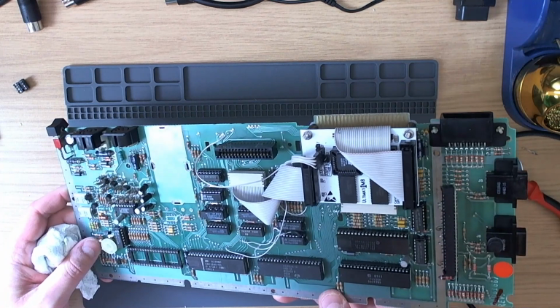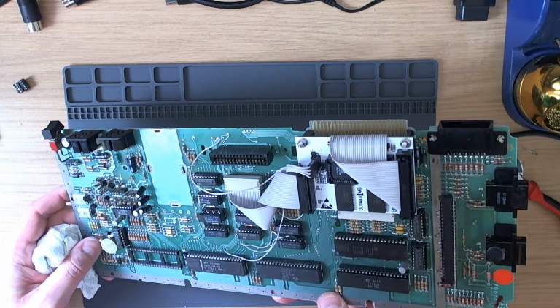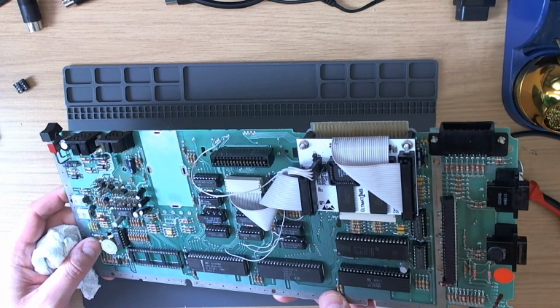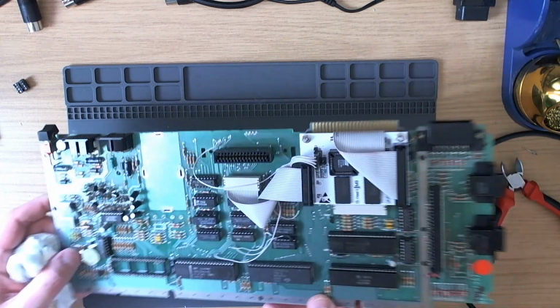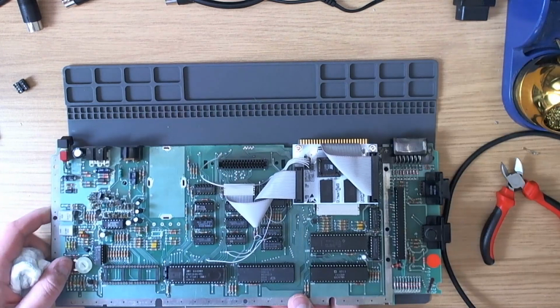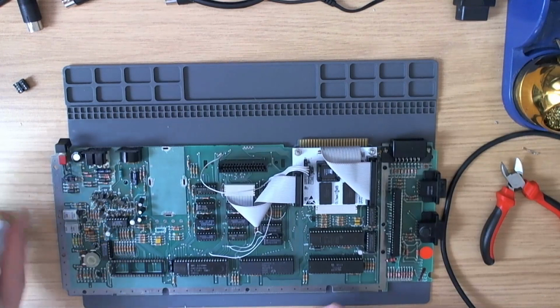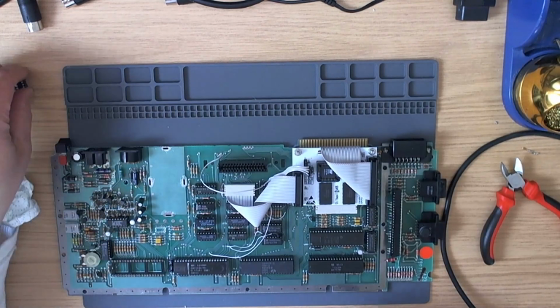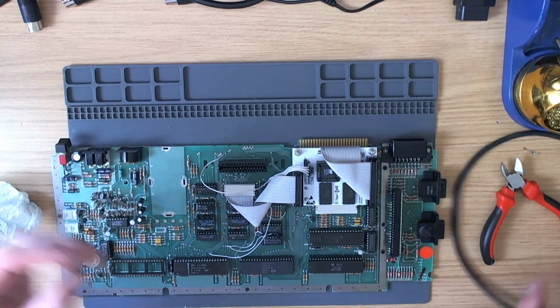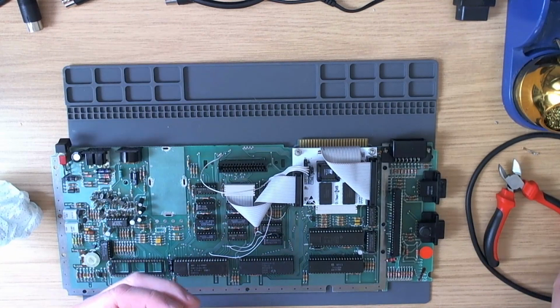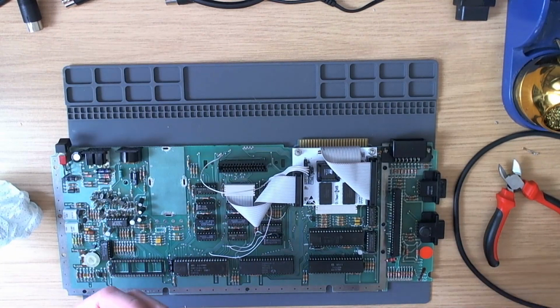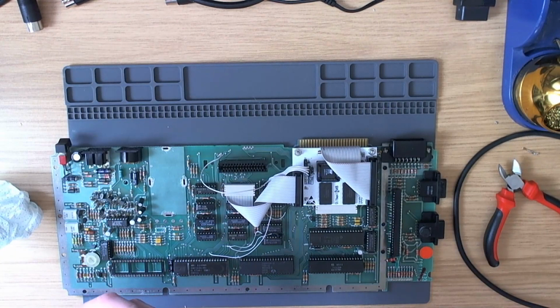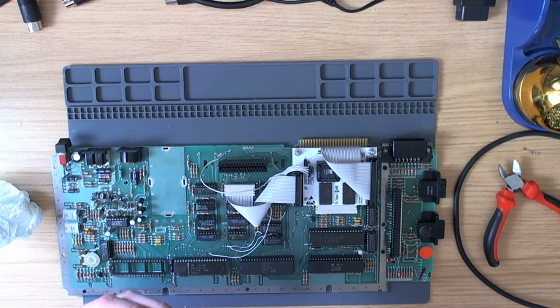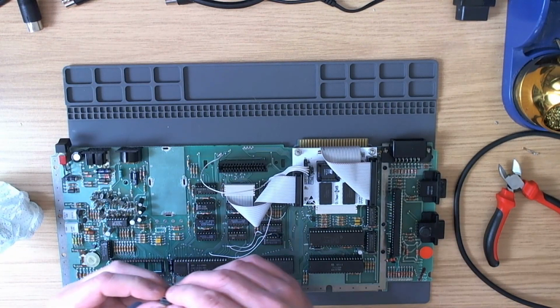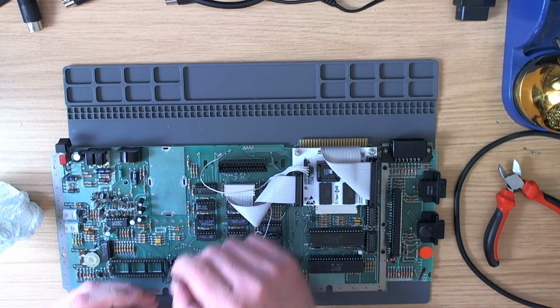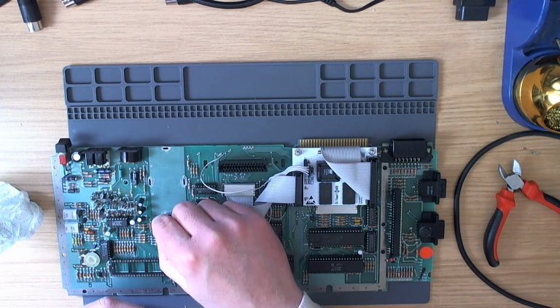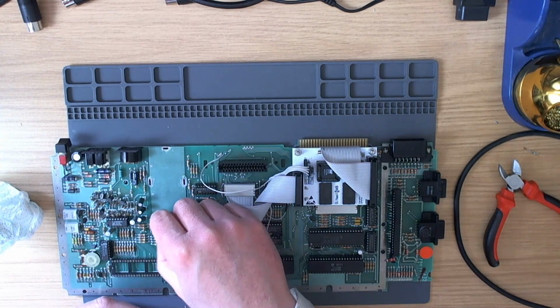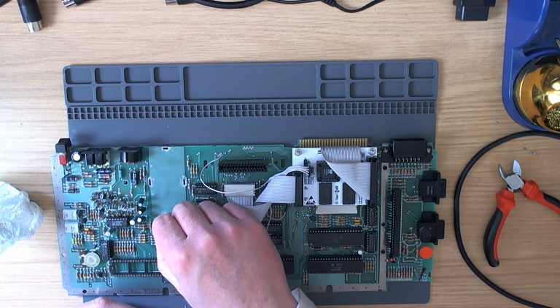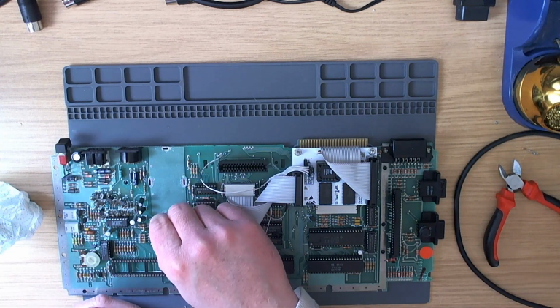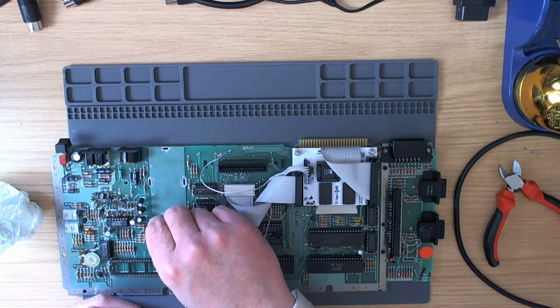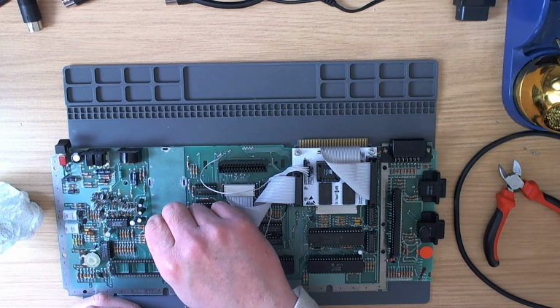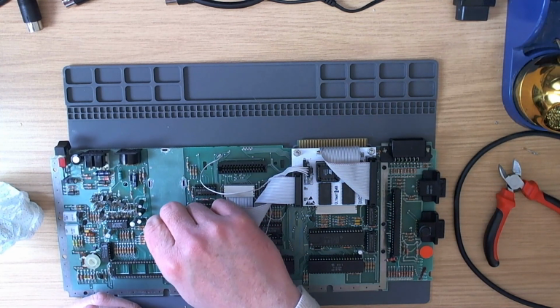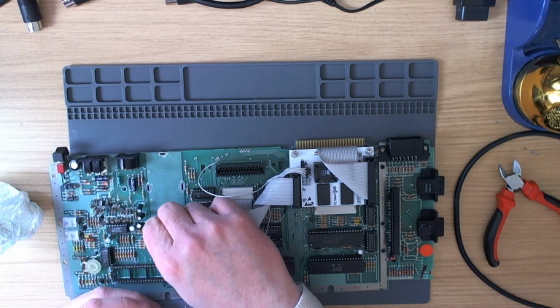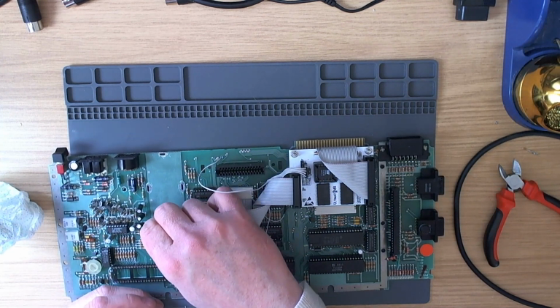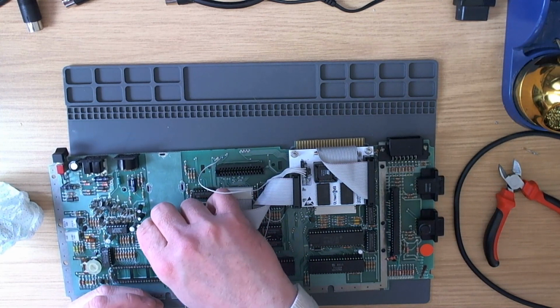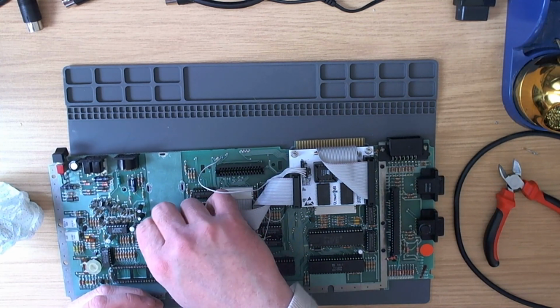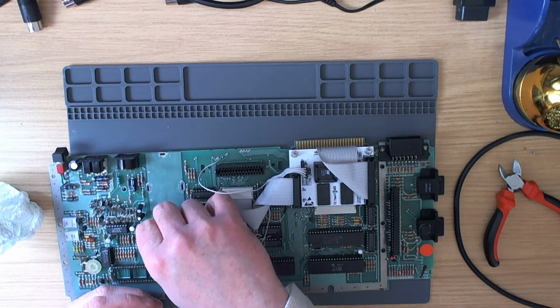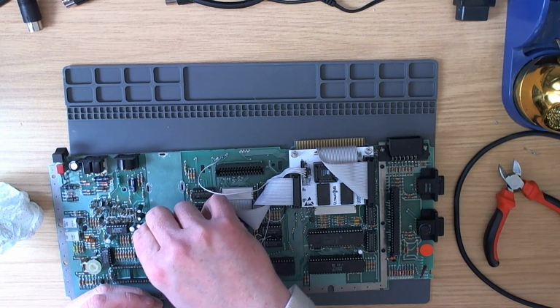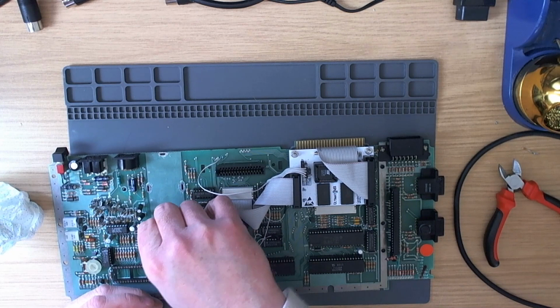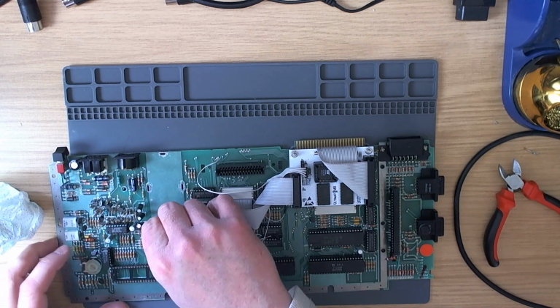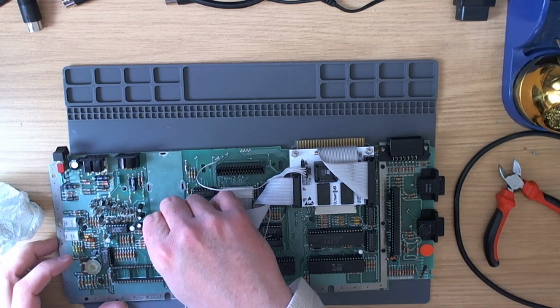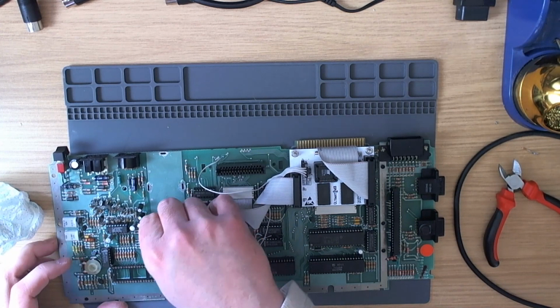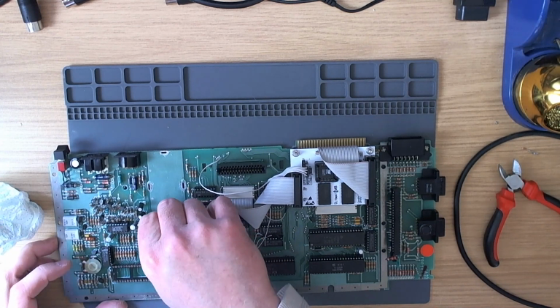That looks good - no problem. So let's take the chip out of the socket. You could do fancy stuff like putting a socket on the back of the board, but it's simply not necessary in this case and it's not really going to get you anywhere.